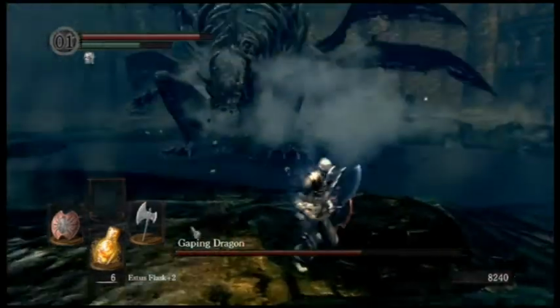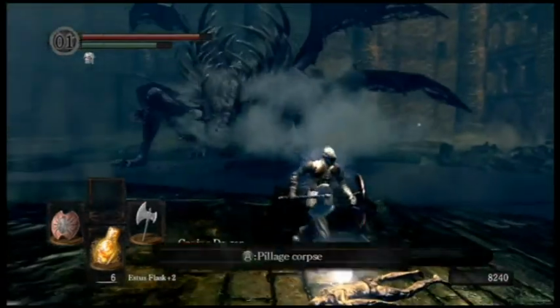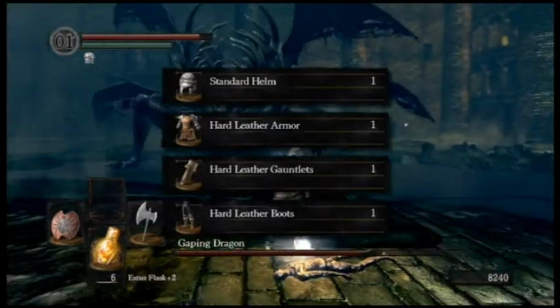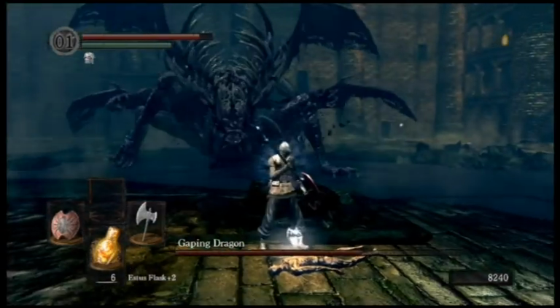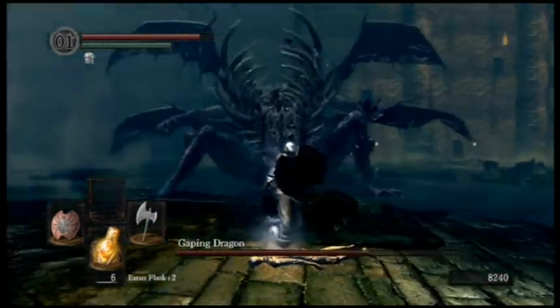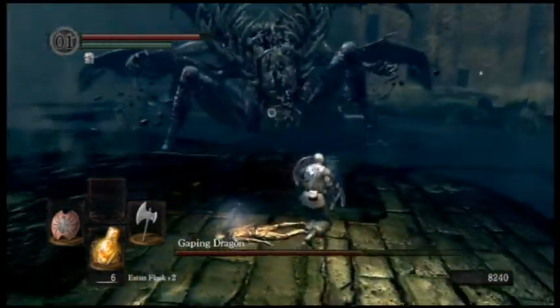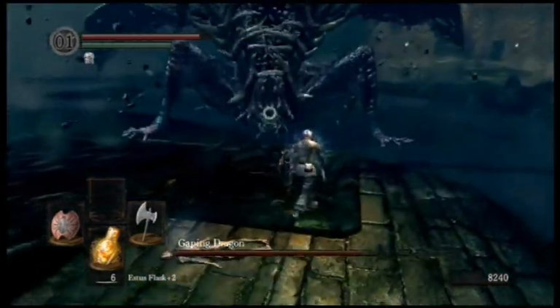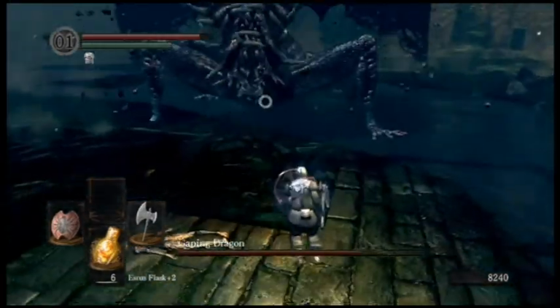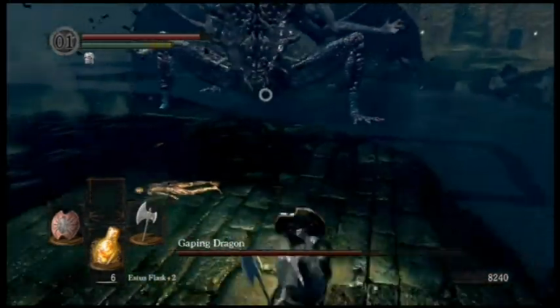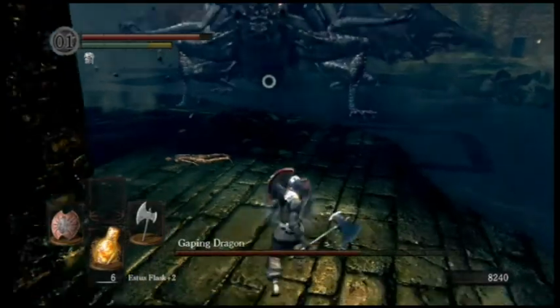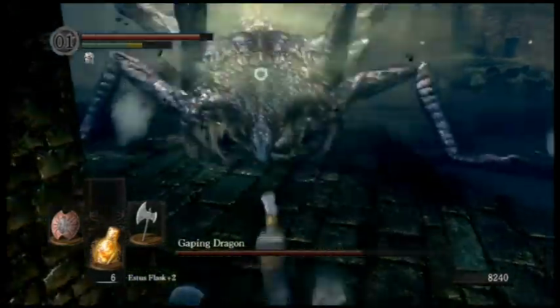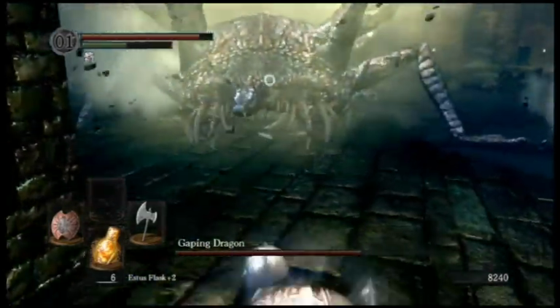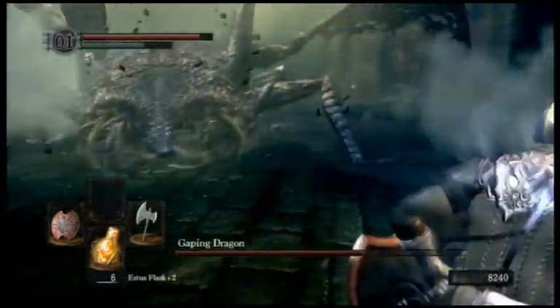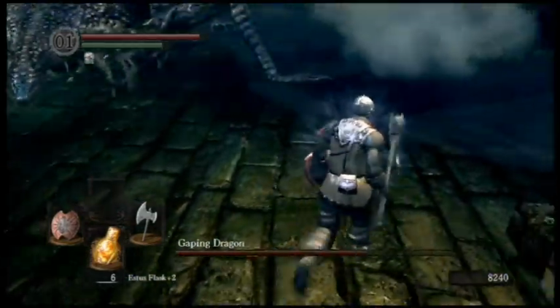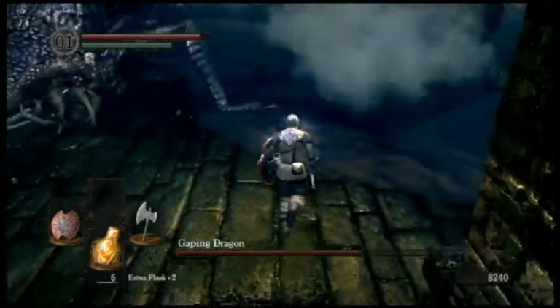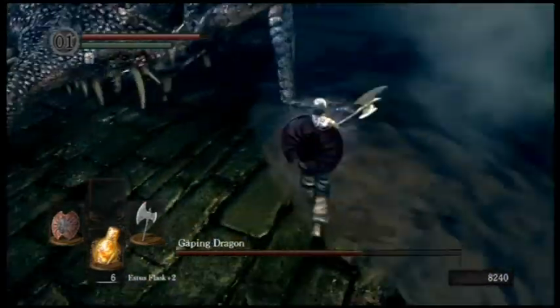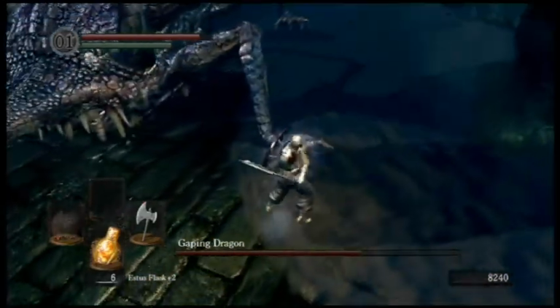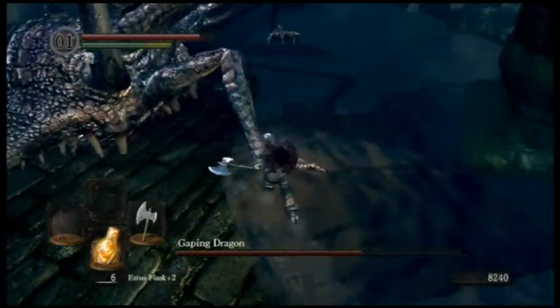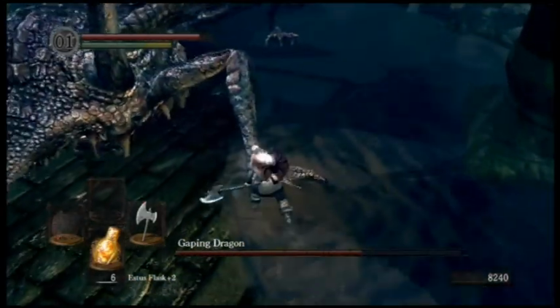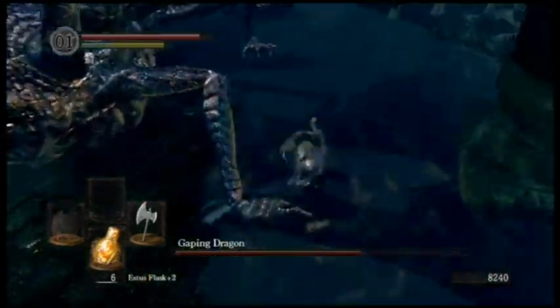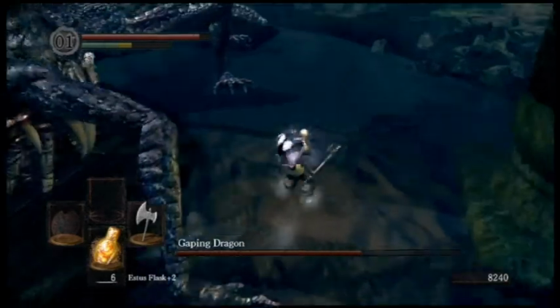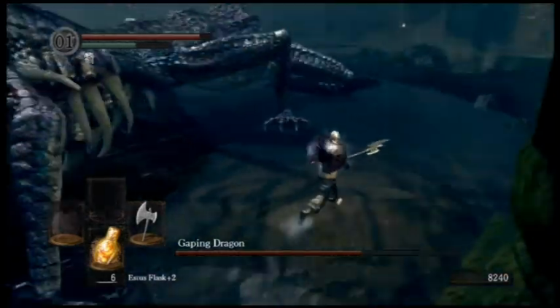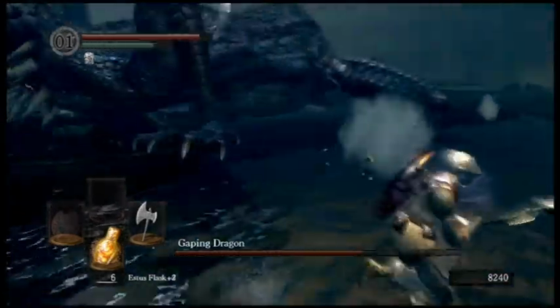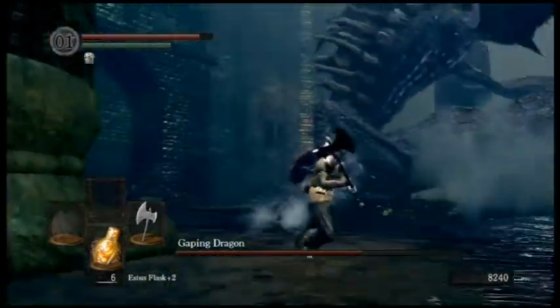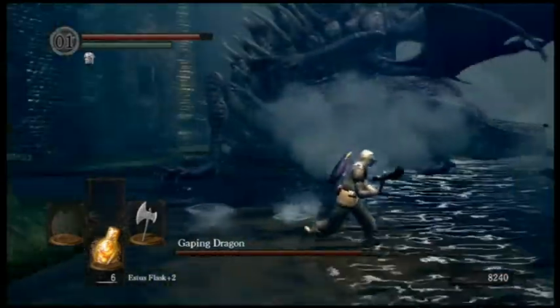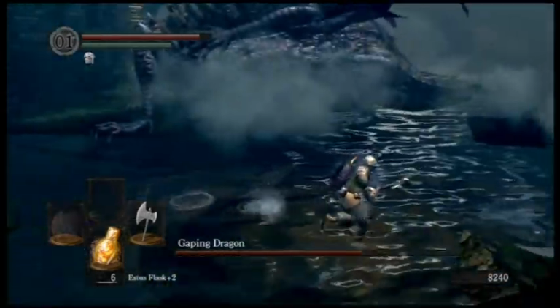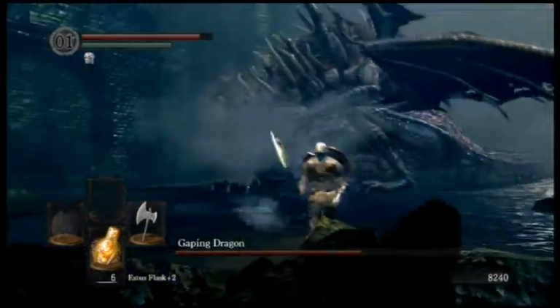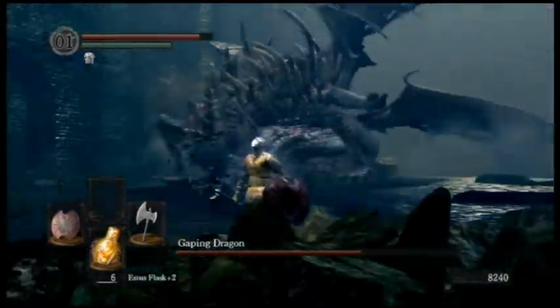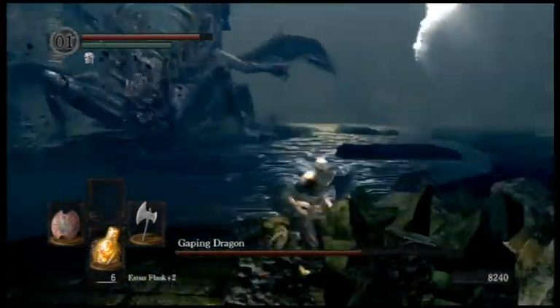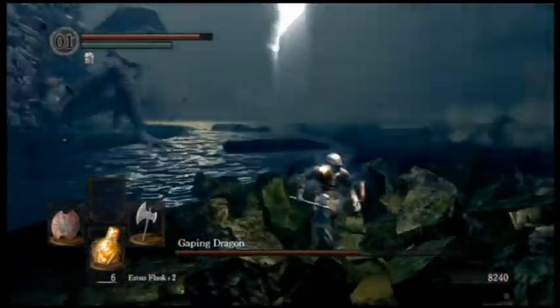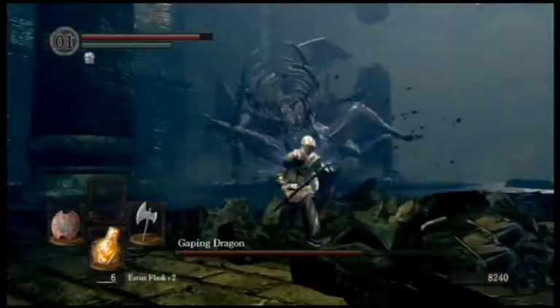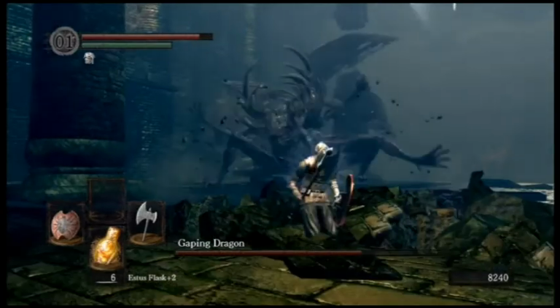And that was really close right there. You get the Warrior starting set — the Standard Helm and the Hard Leather Armor. So that is the Warrior starting equipment, if you want to pick that up, that's something you can do.